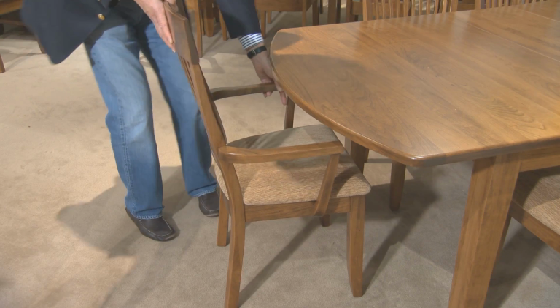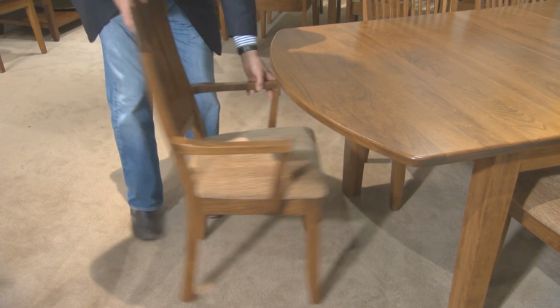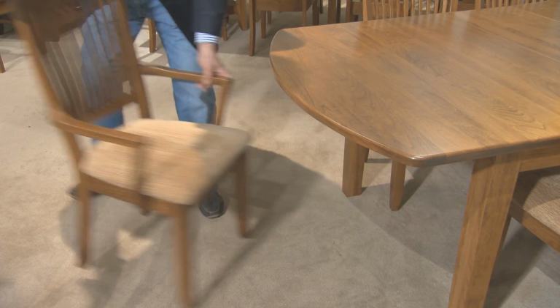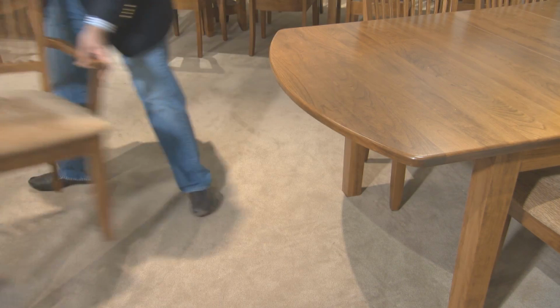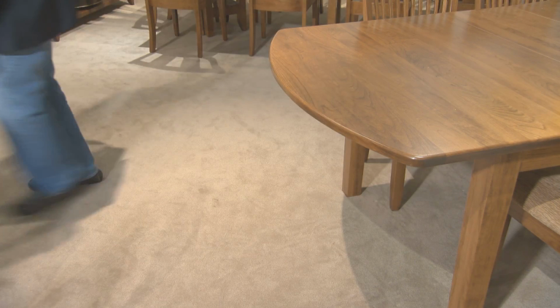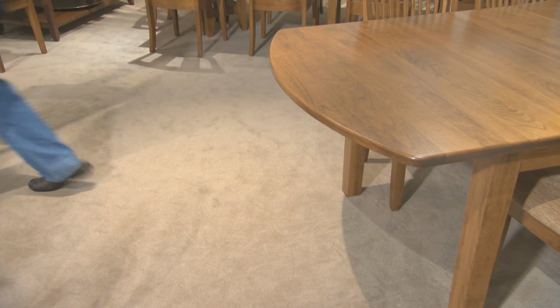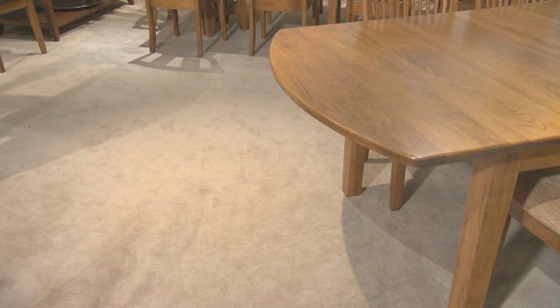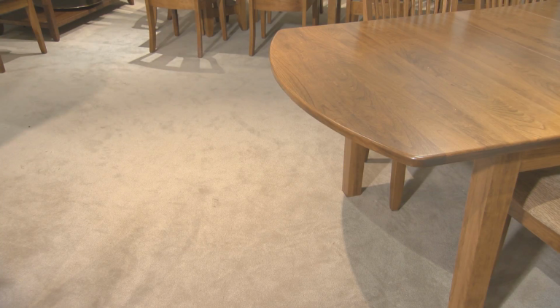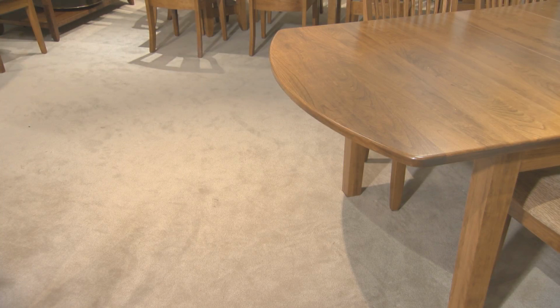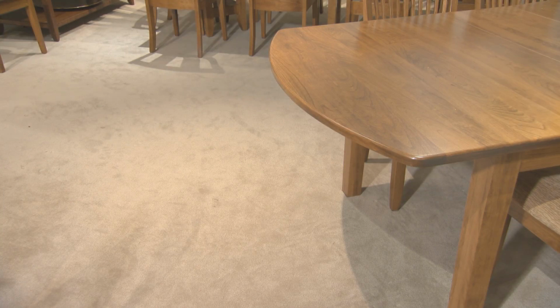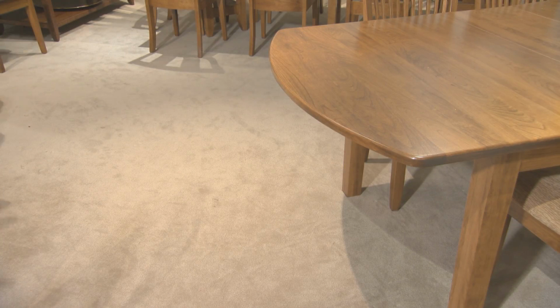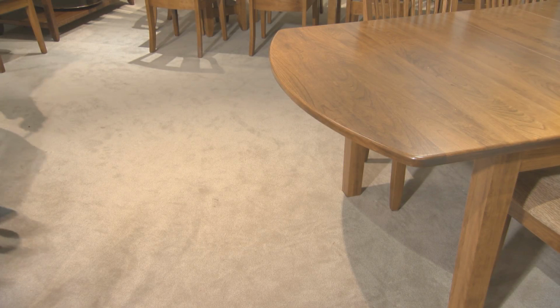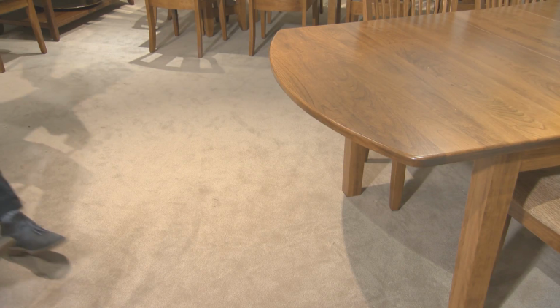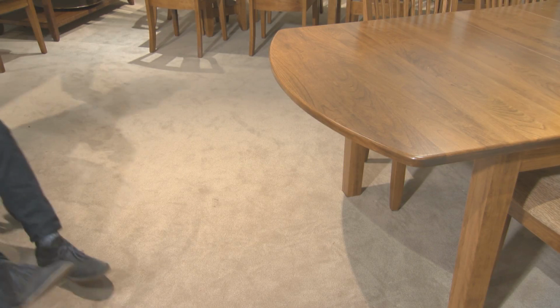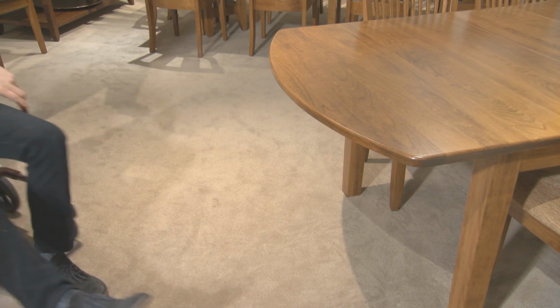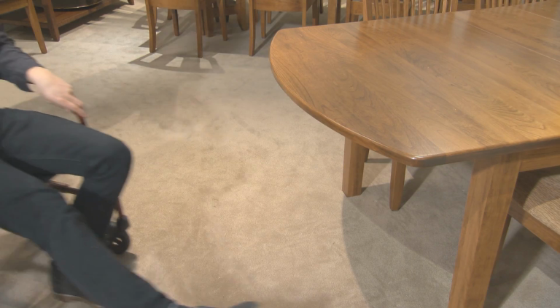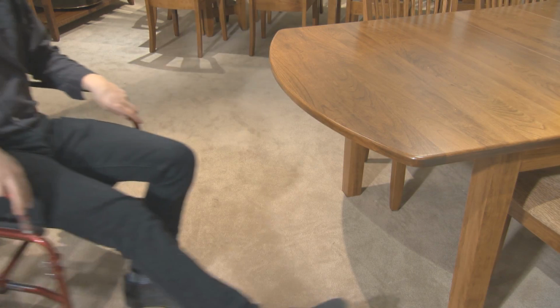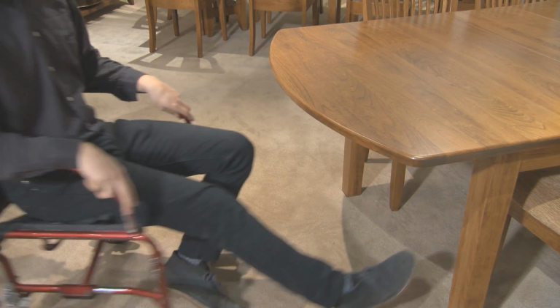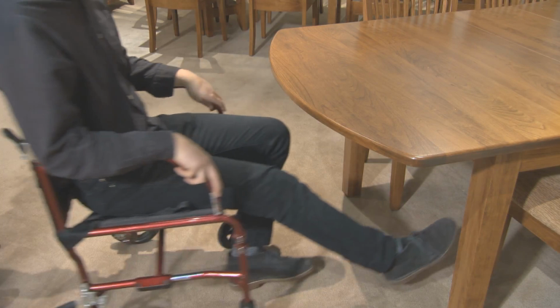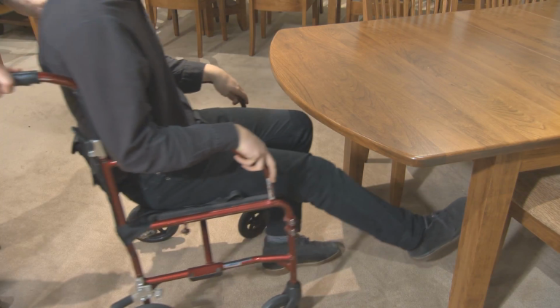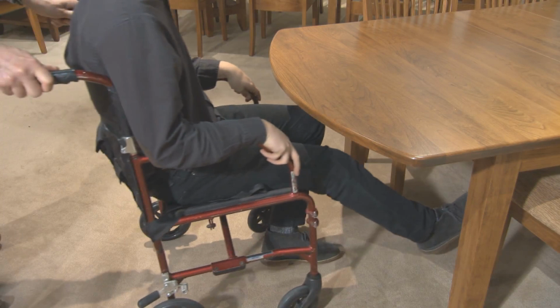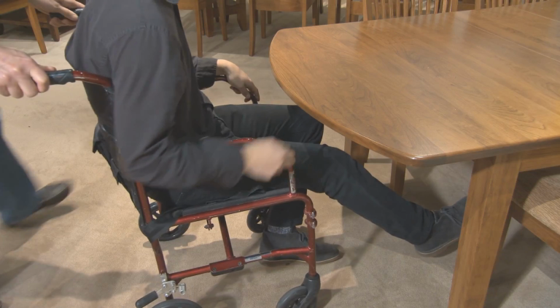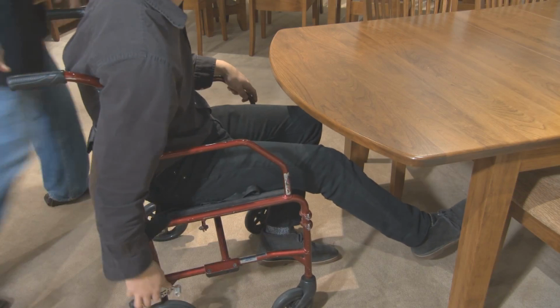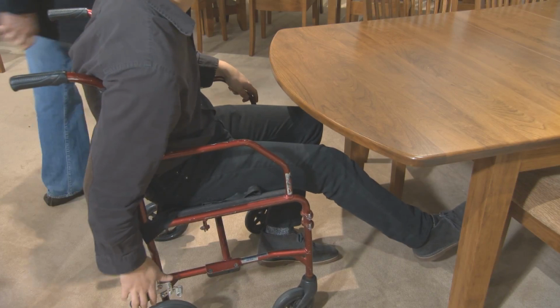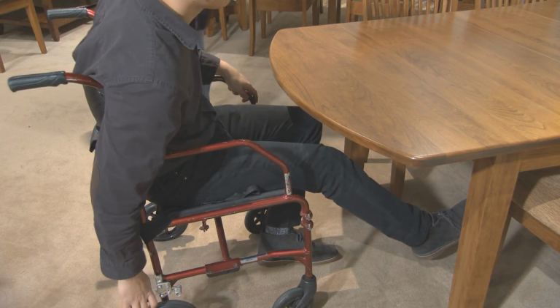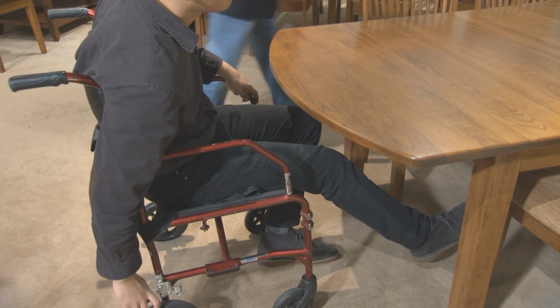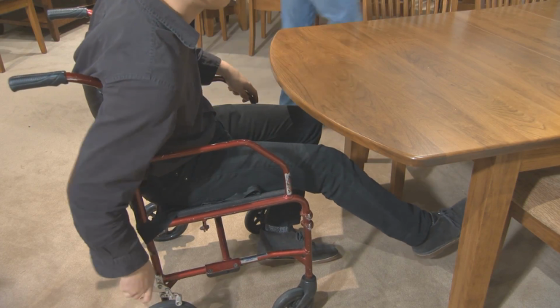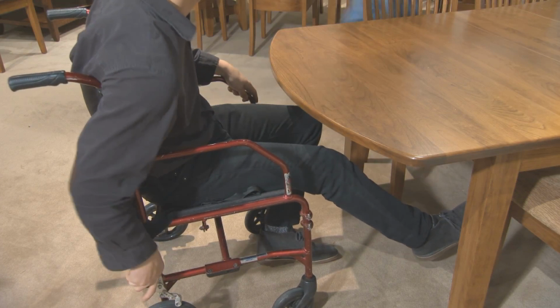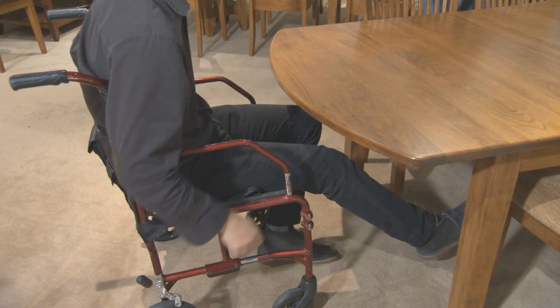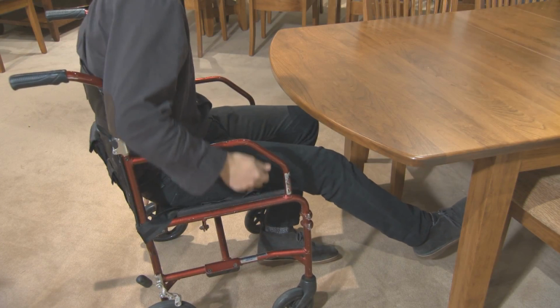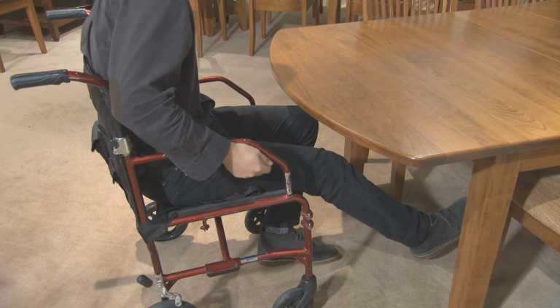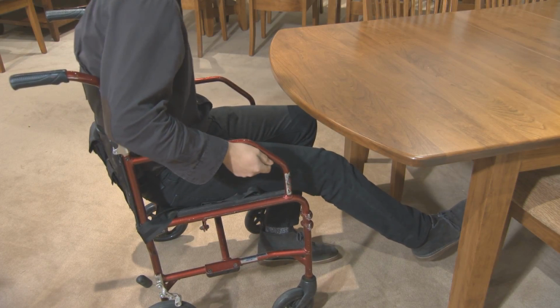Simply remove a dining chair, and the entire tabletop can be easily slid backward to allow the approach of a wheelchair, while the table's legs, and everything on the table, remain safely in place.